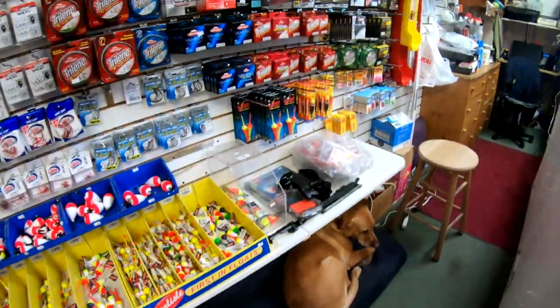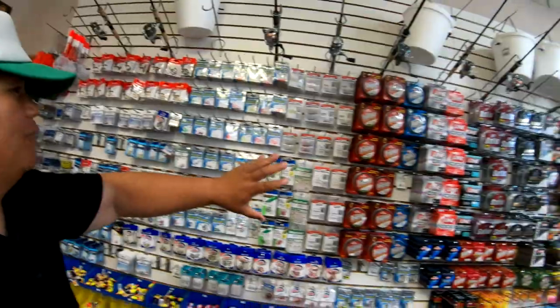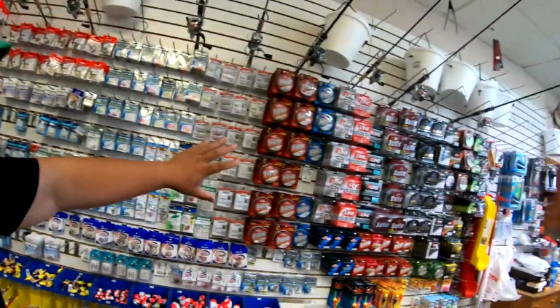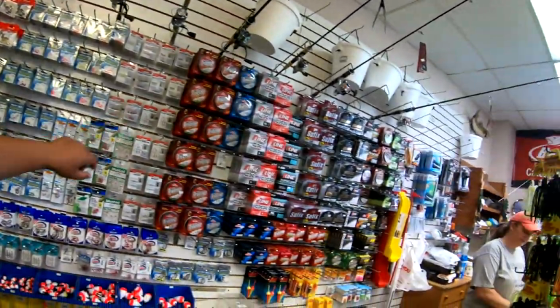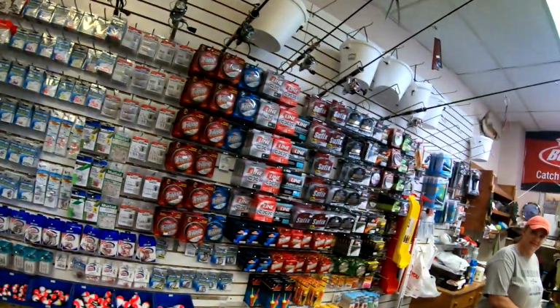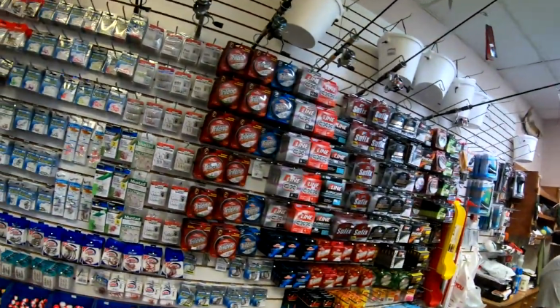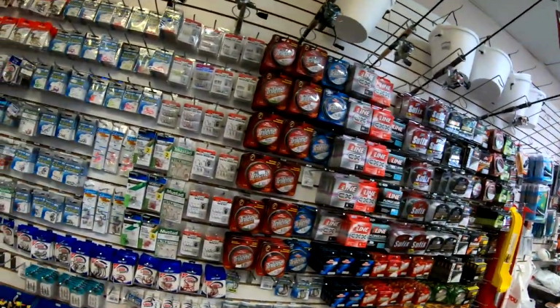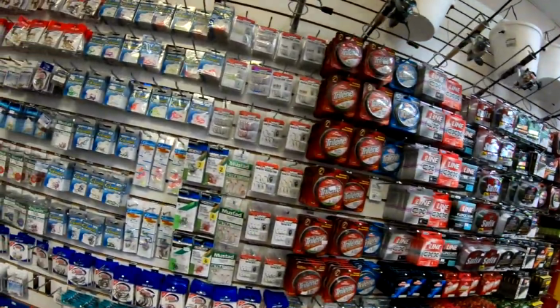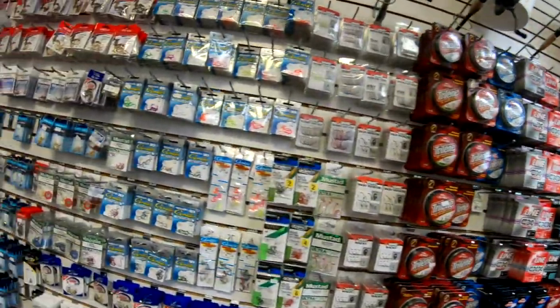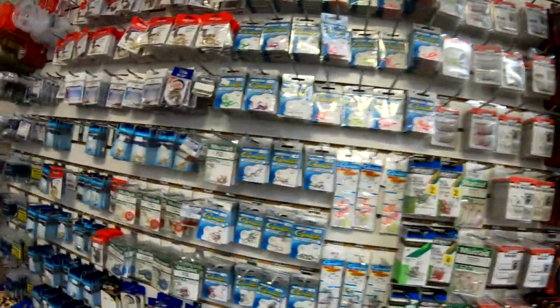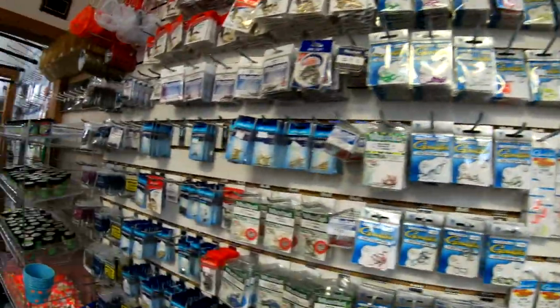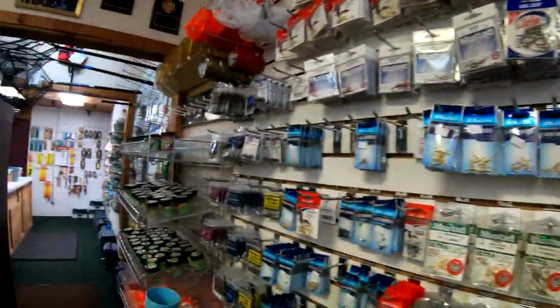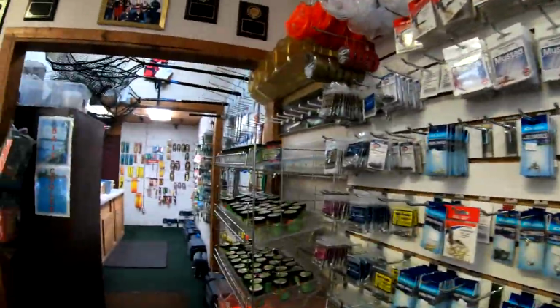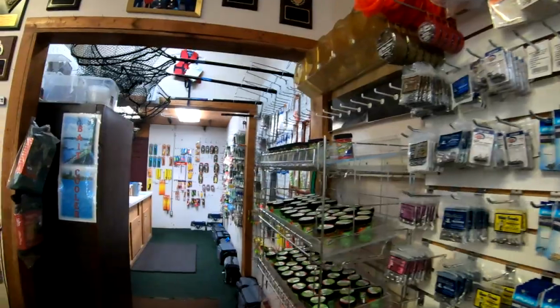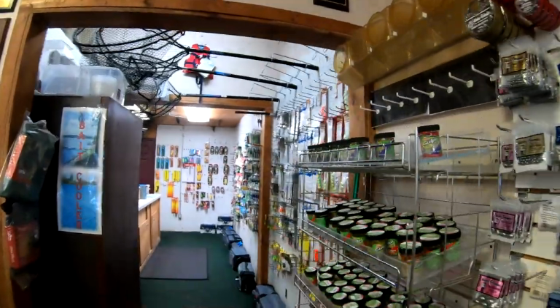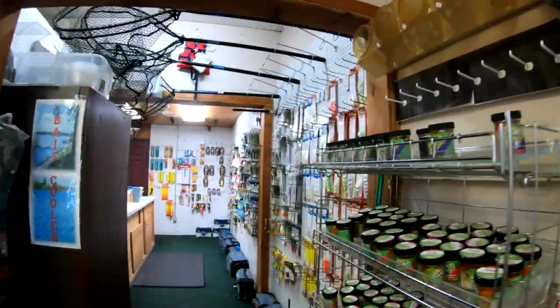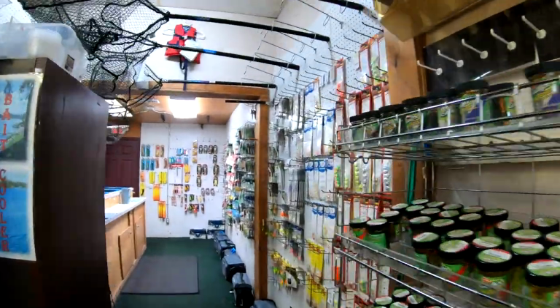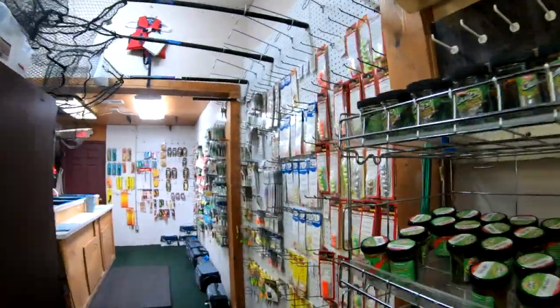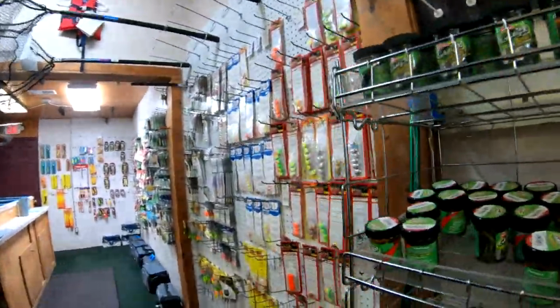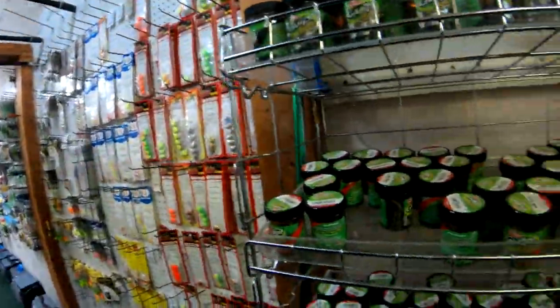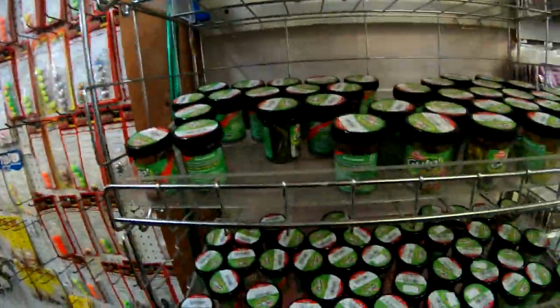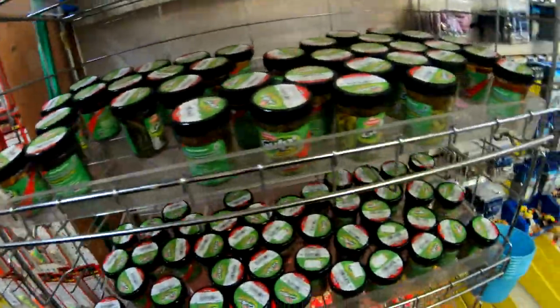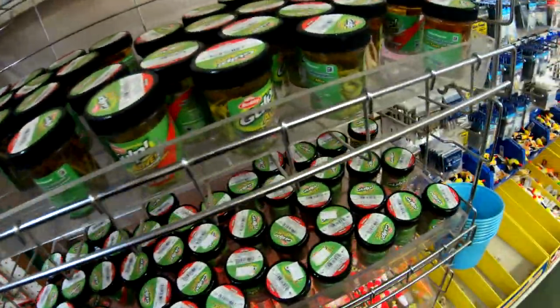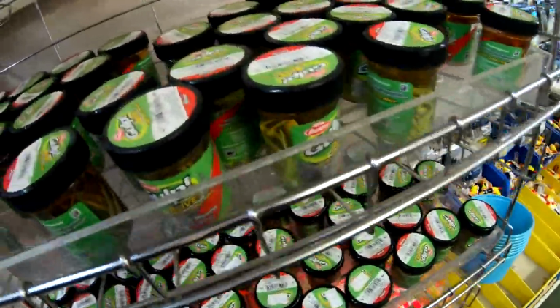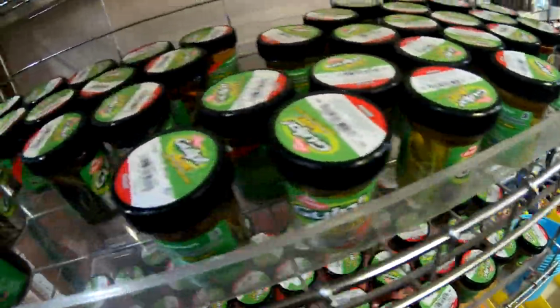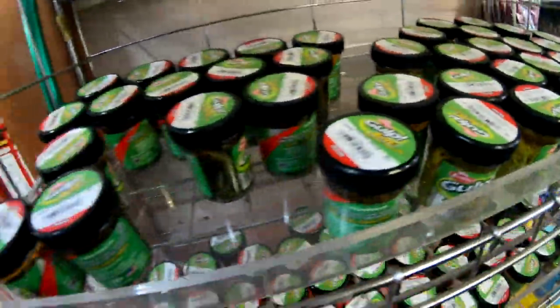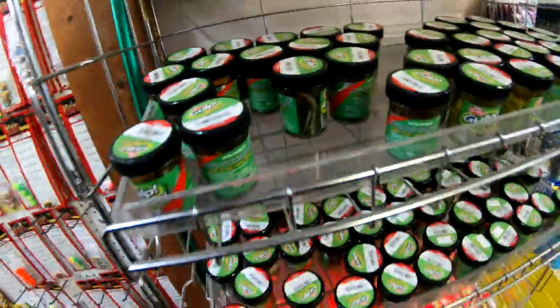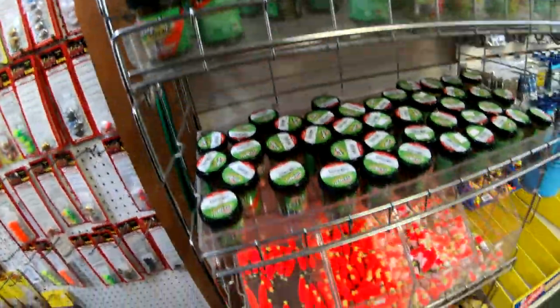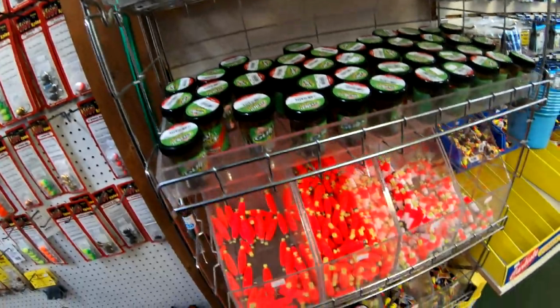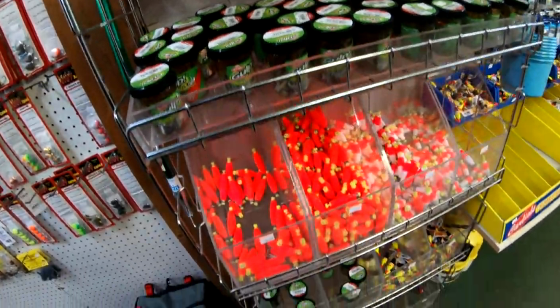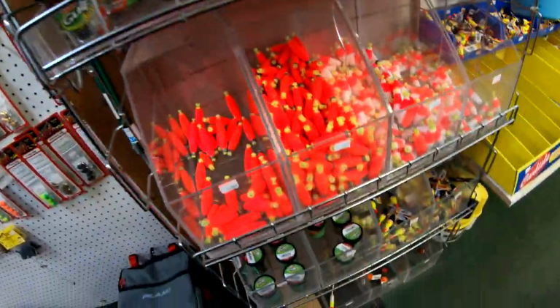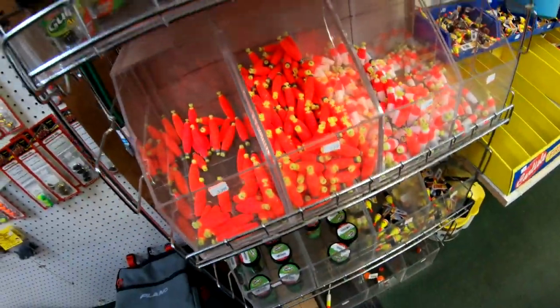You've got all your lines right here, all your hooks, and don't forget to go to the back of the store too. They've got all your Gulp, bobbers — everything you need back there.